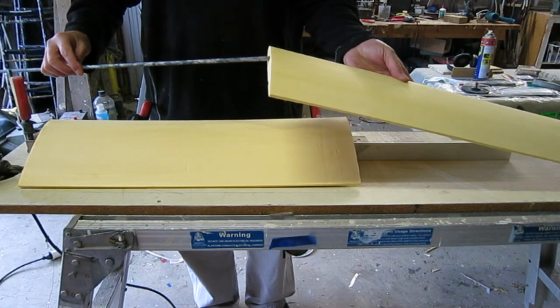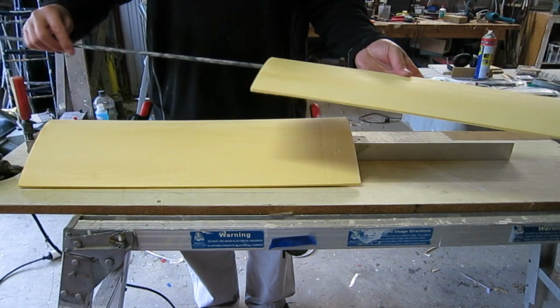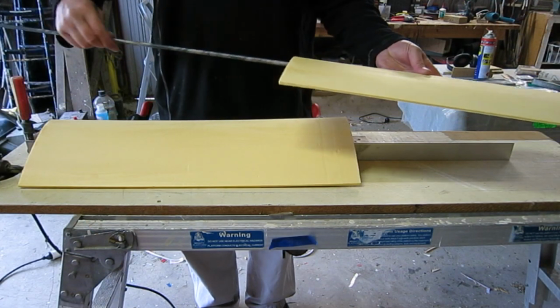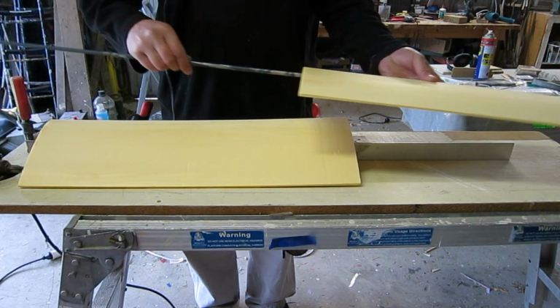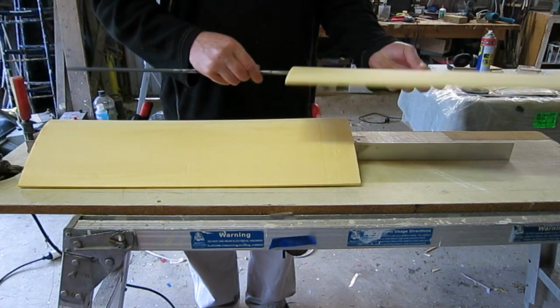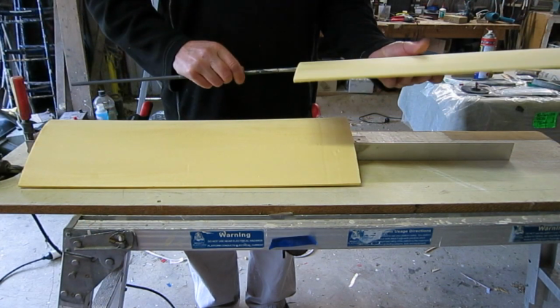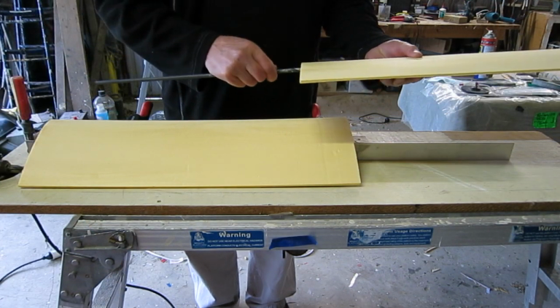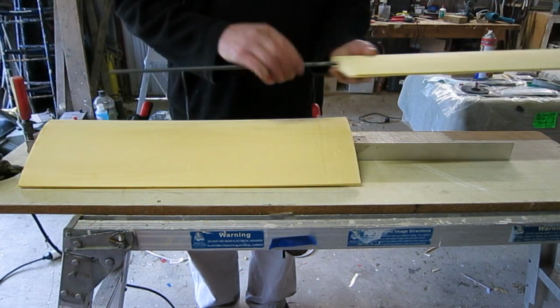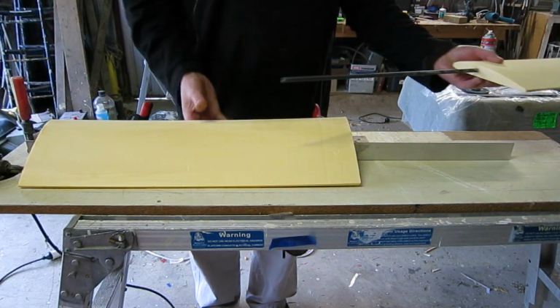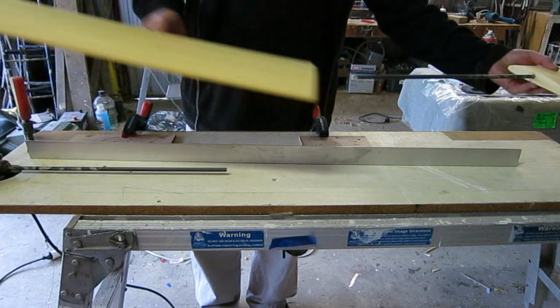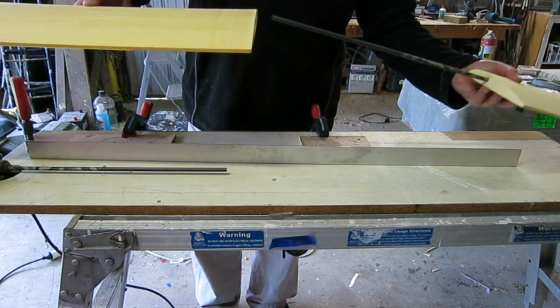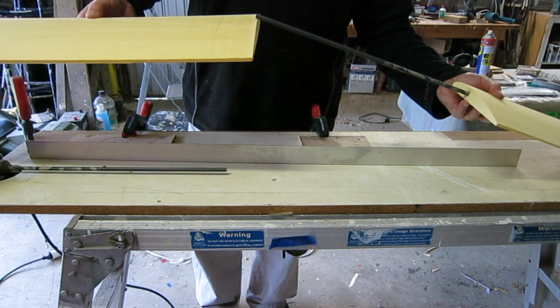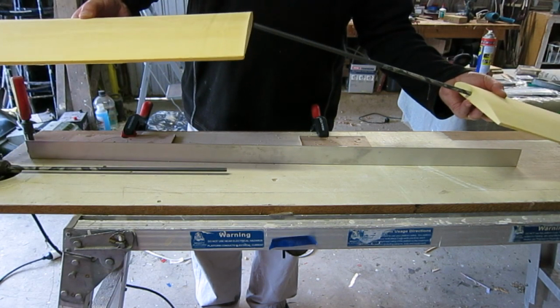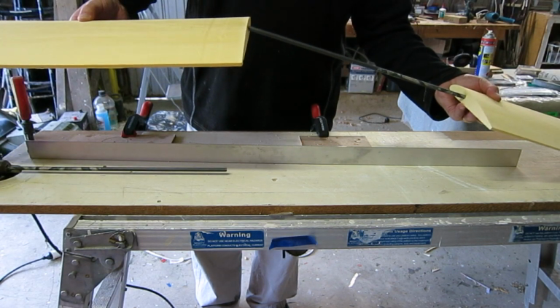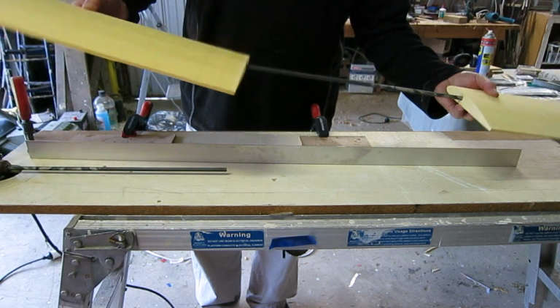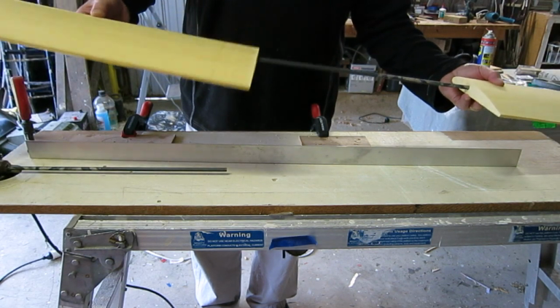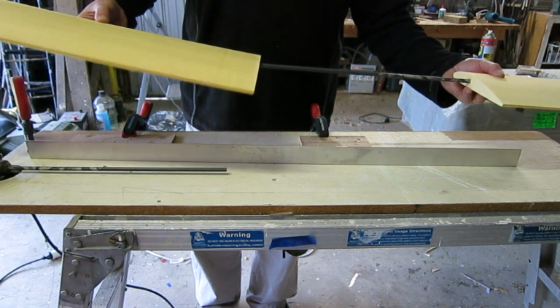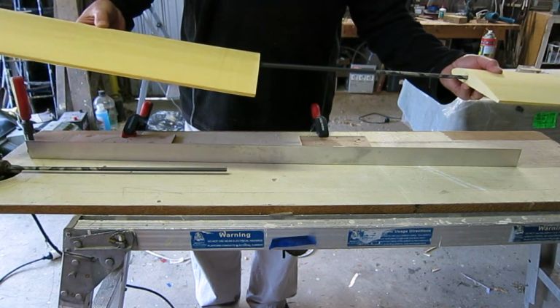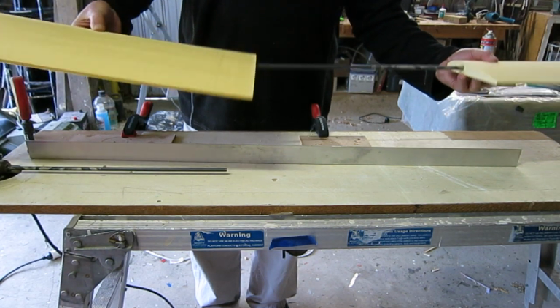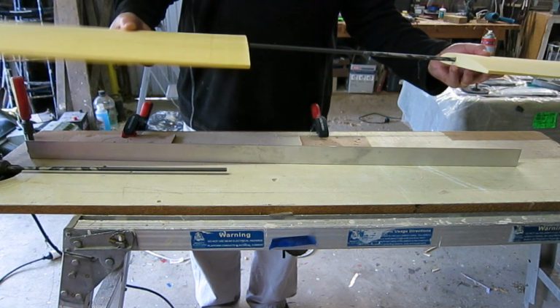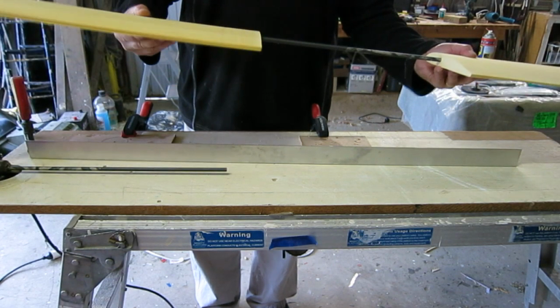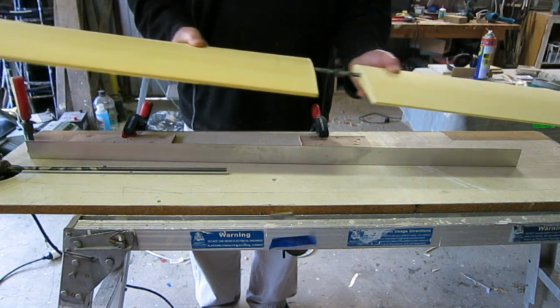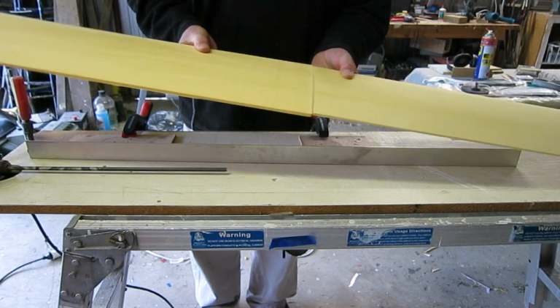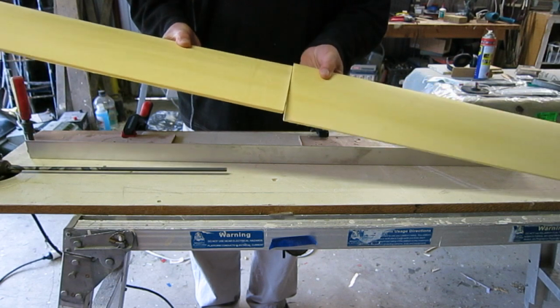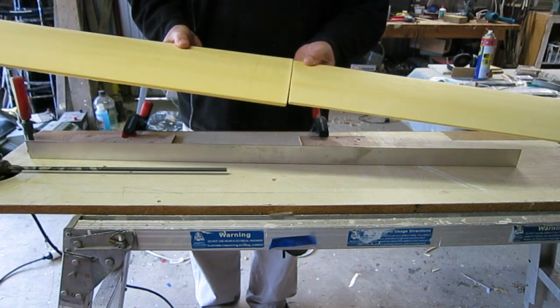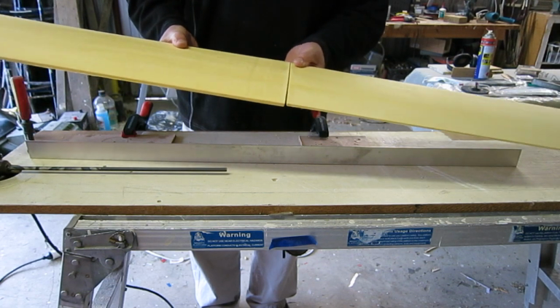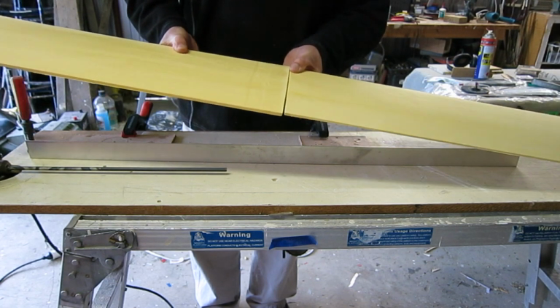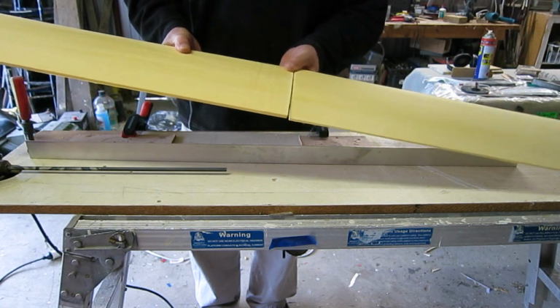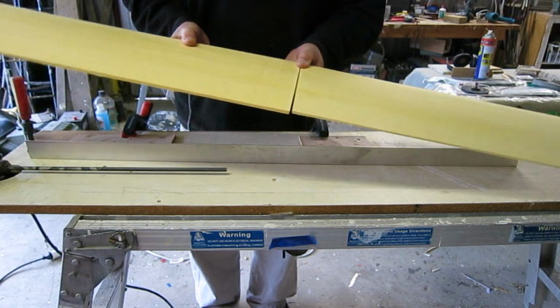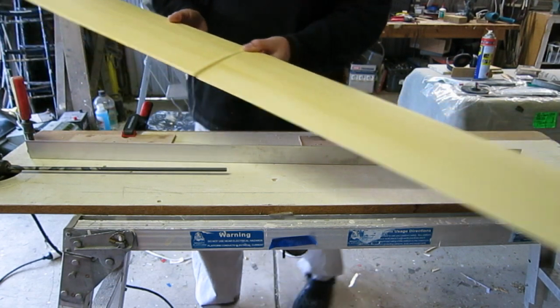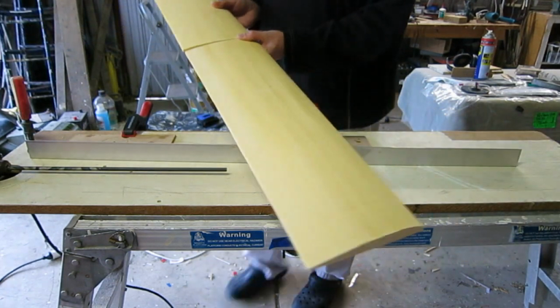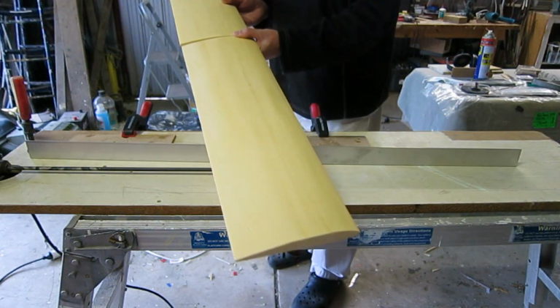Now I can just slot a full-length spar in, similar to my previous folded depron wings. I don't have to glue the spar in, so it's reusable, and I can pull the wings apart if I need to.